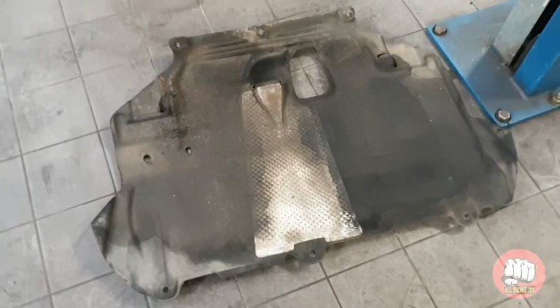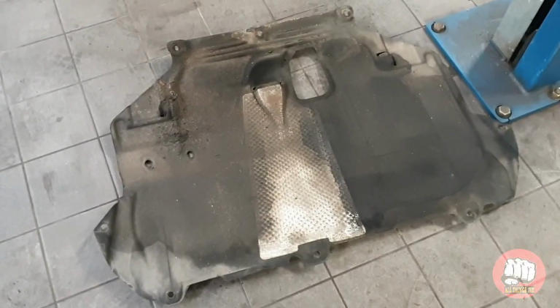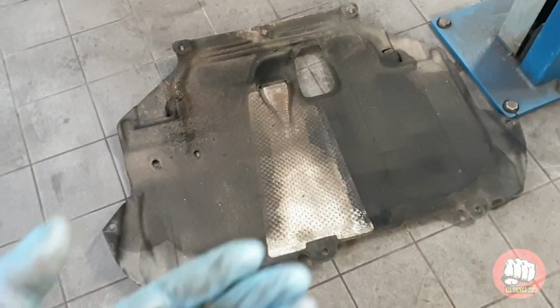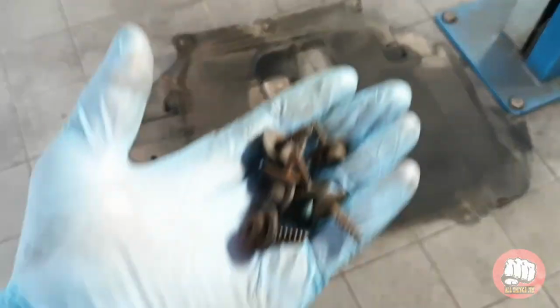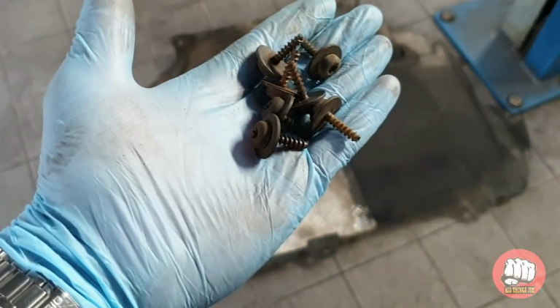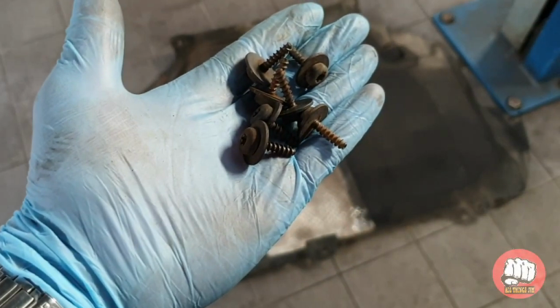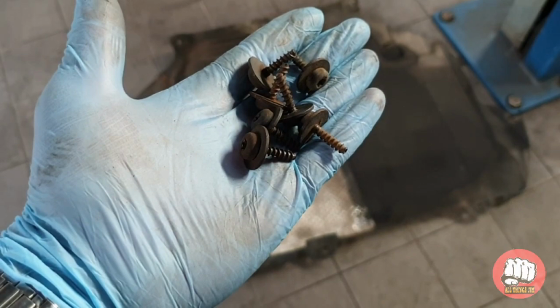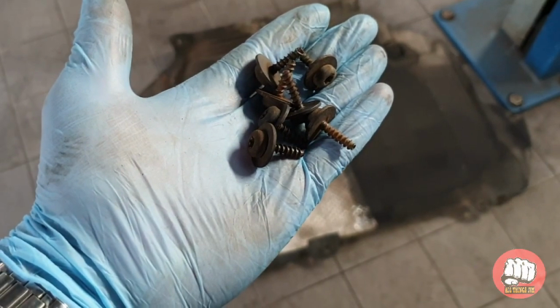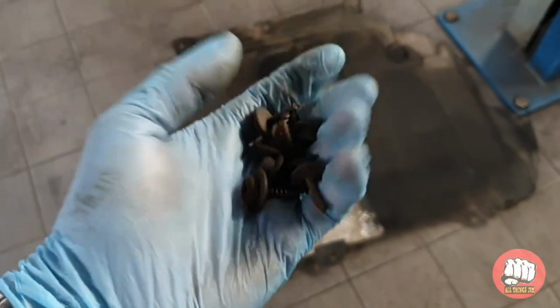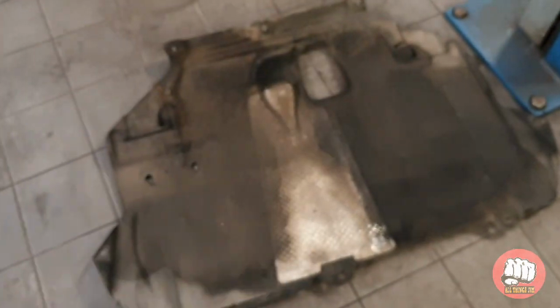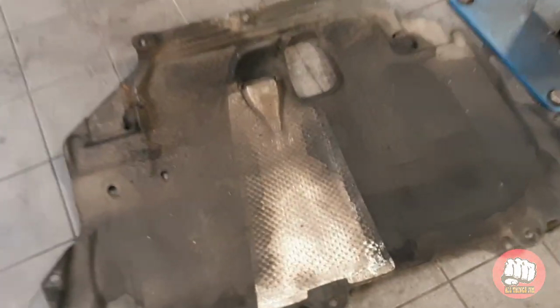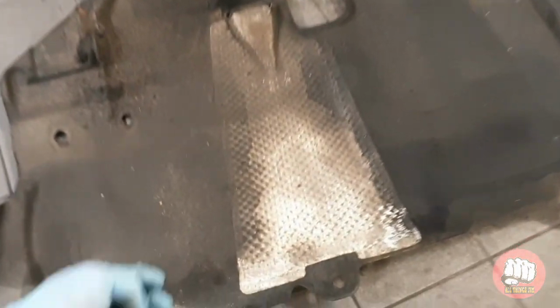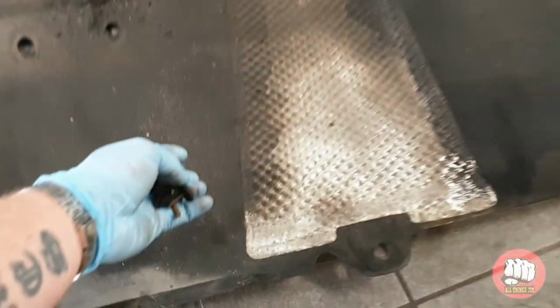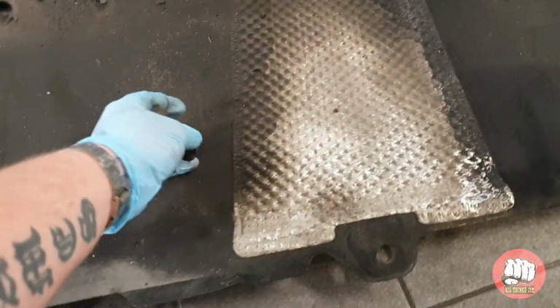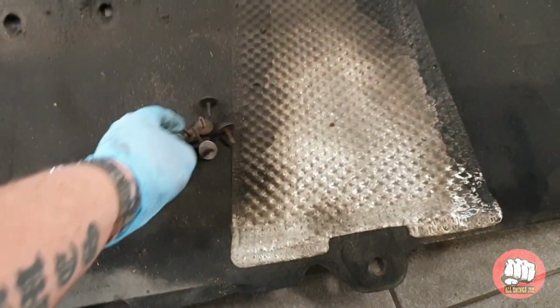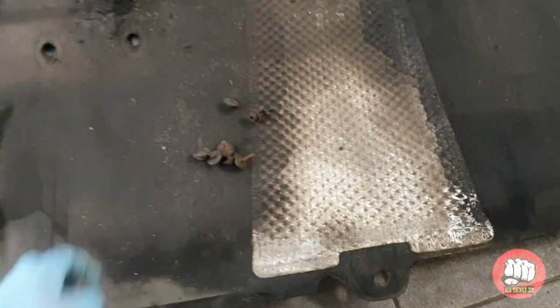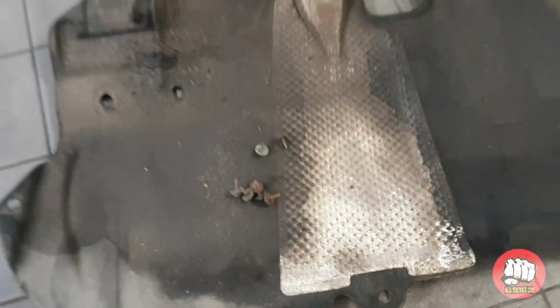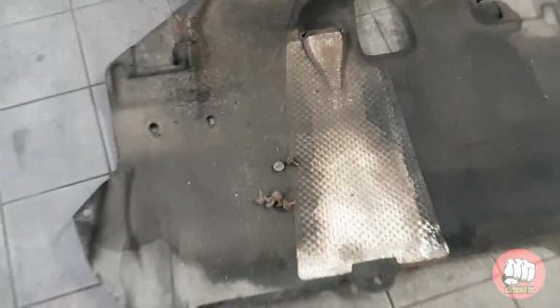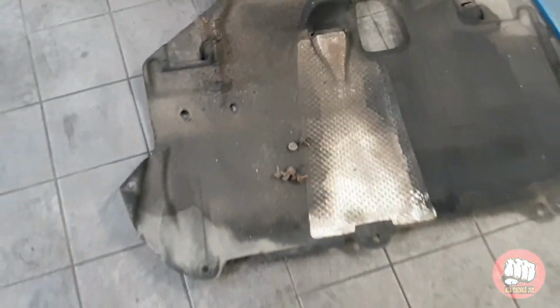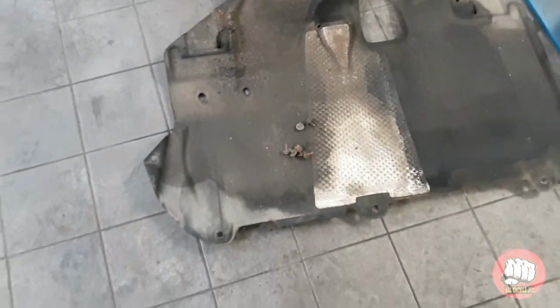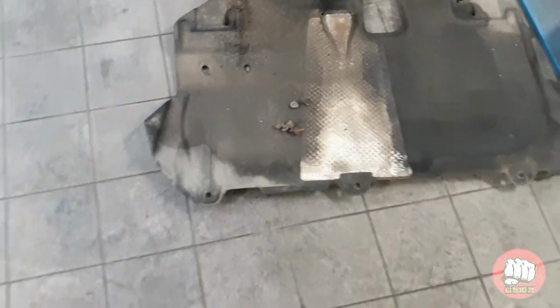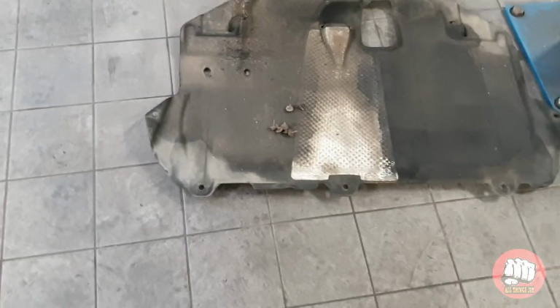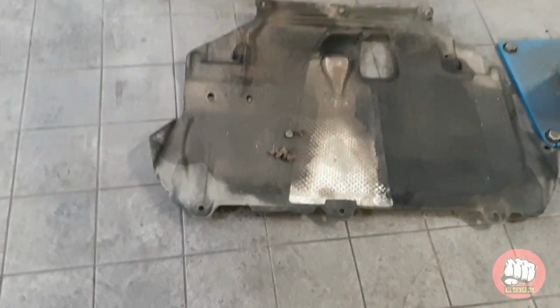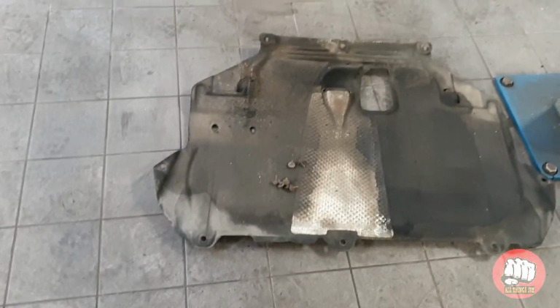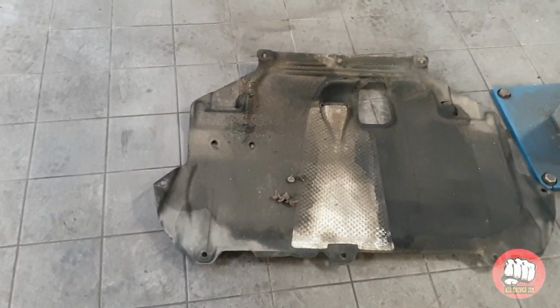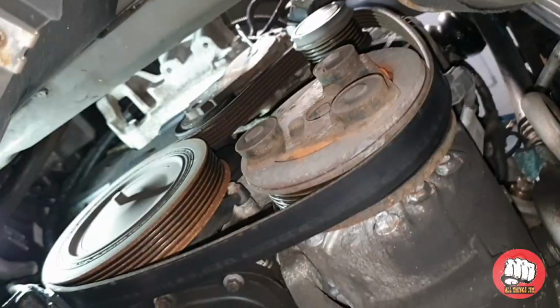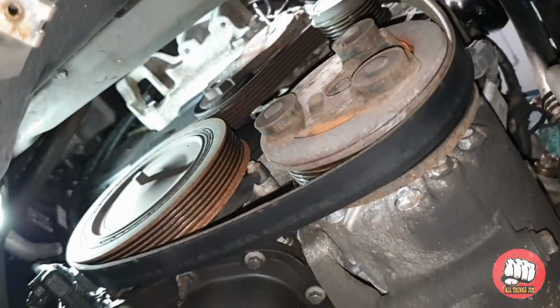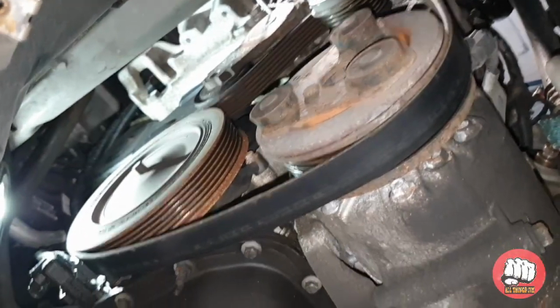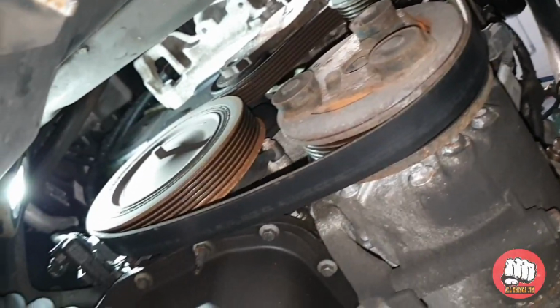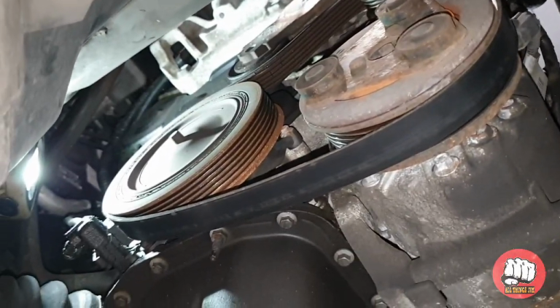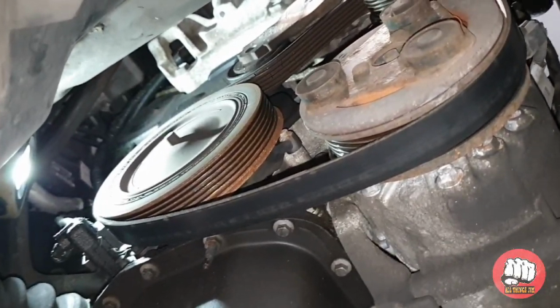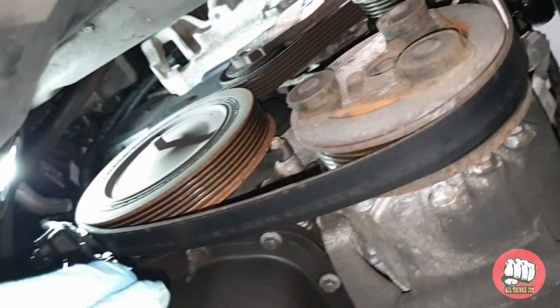If you still have an undertray fitted, you will need to remove that — it's just a T30 Torx bit to get the screws out, and then it should pull up. Here's the view from underneath; you can see the belt is slack, so it's ready for removal.